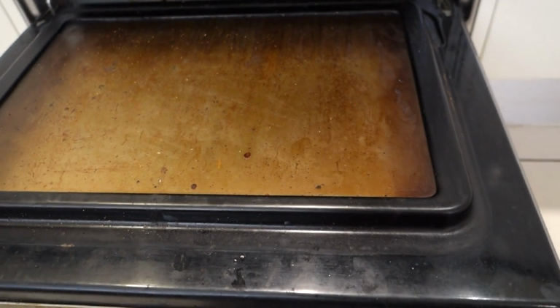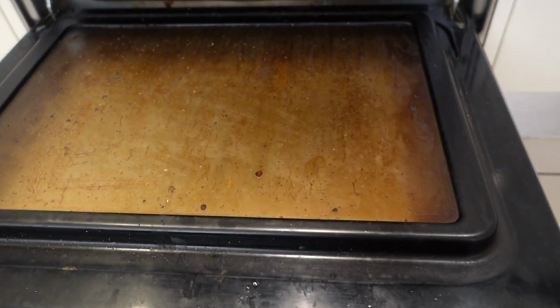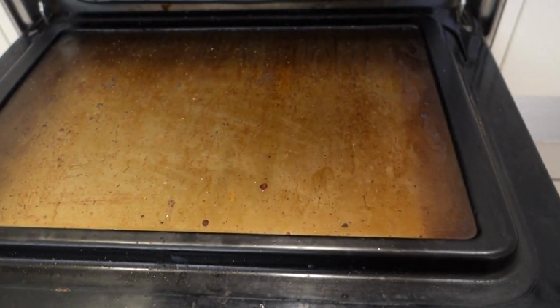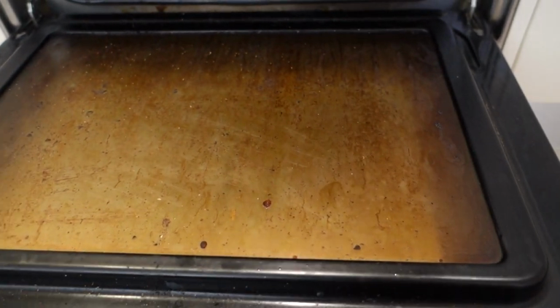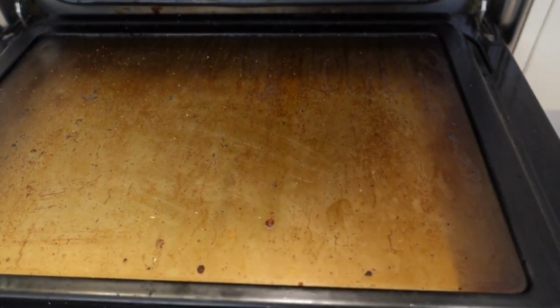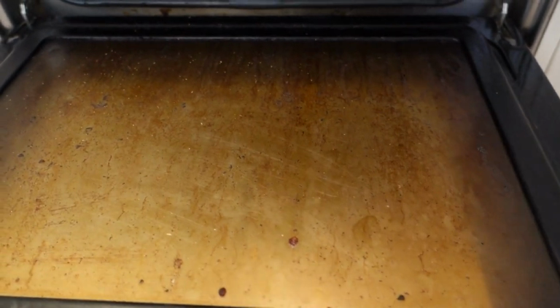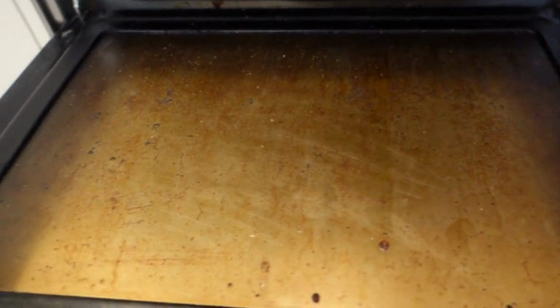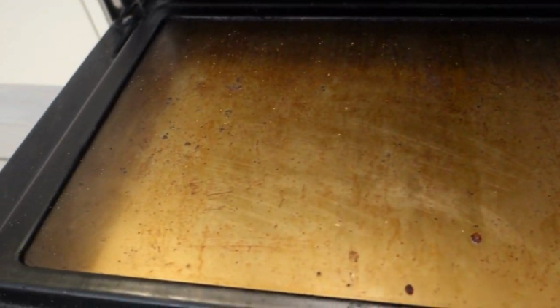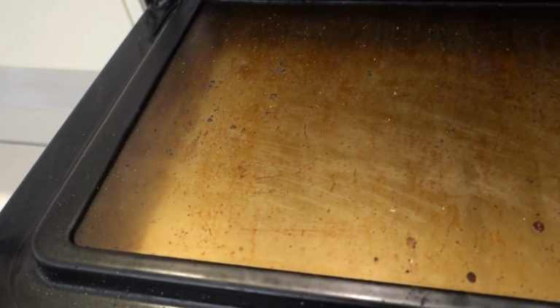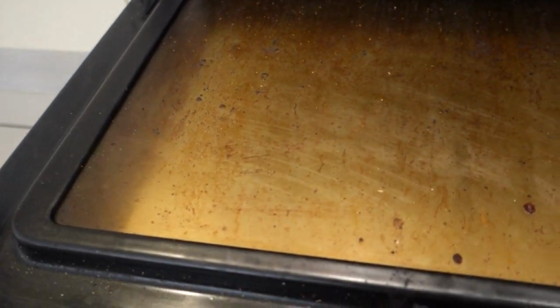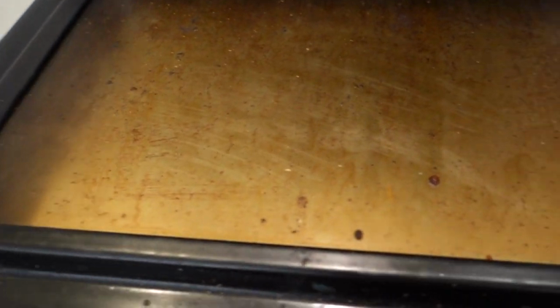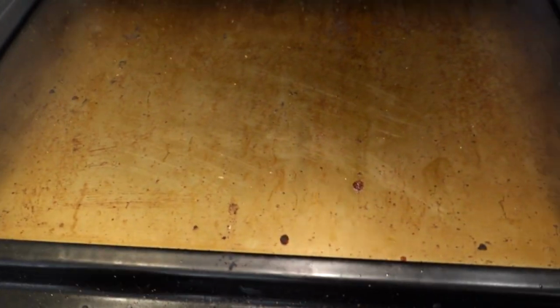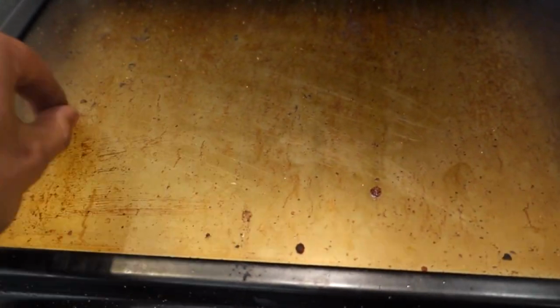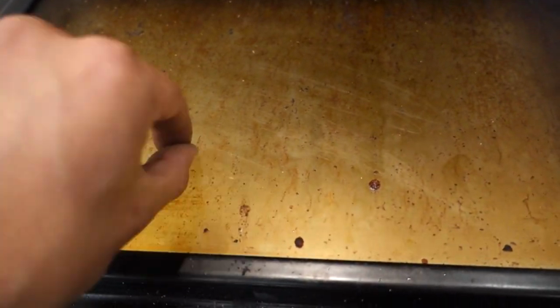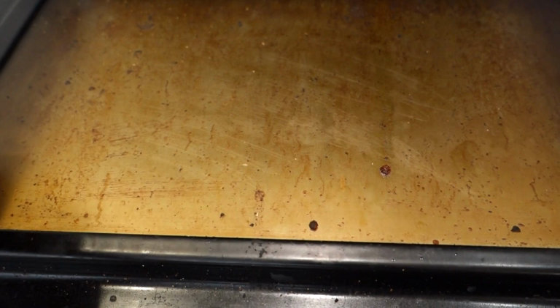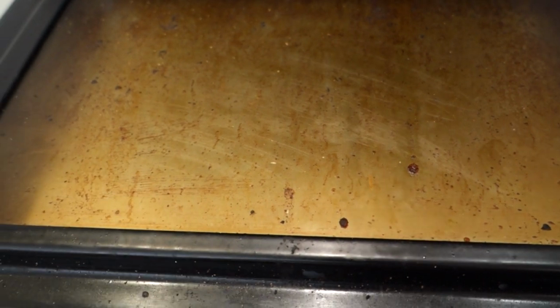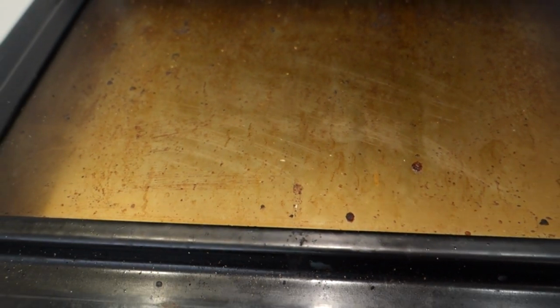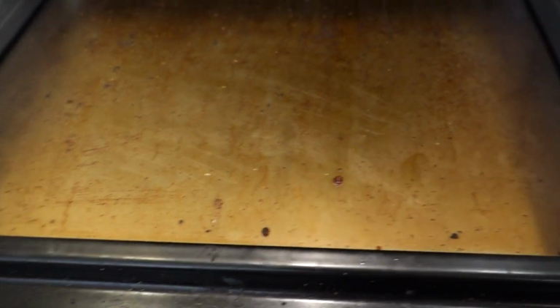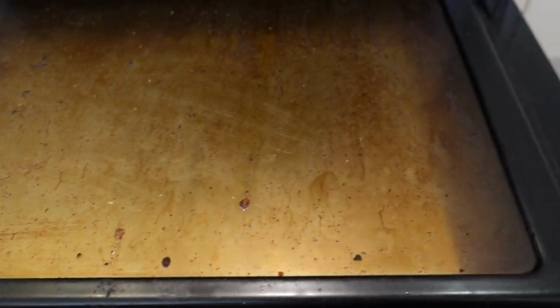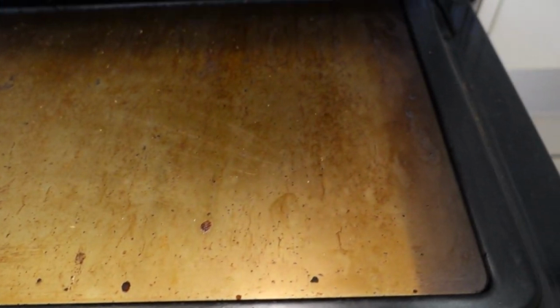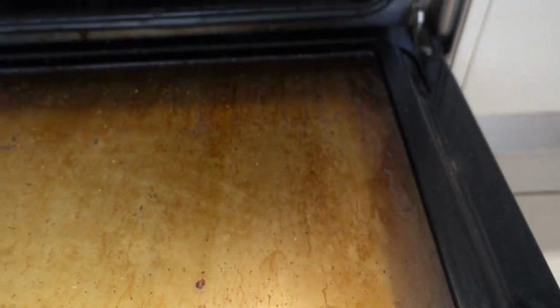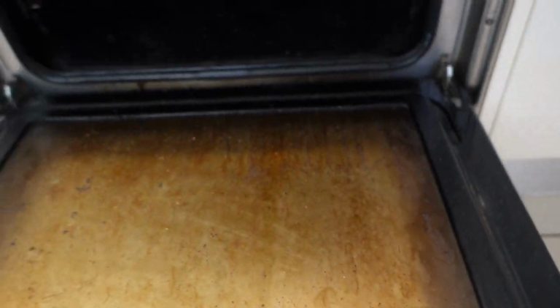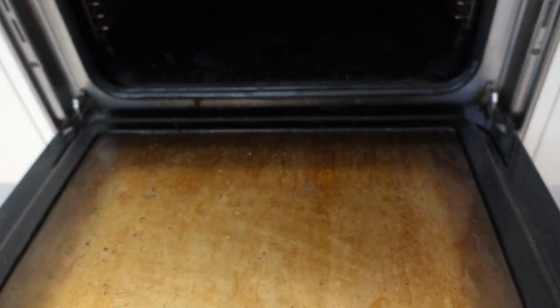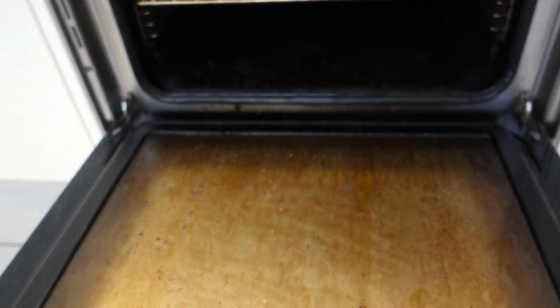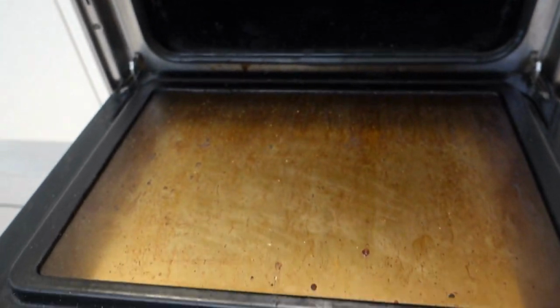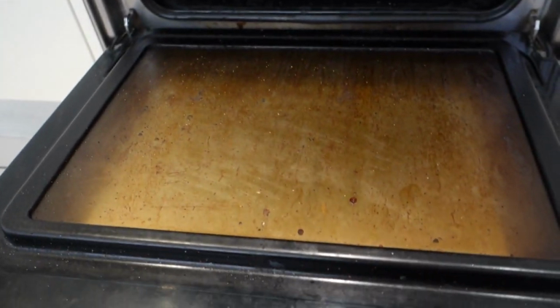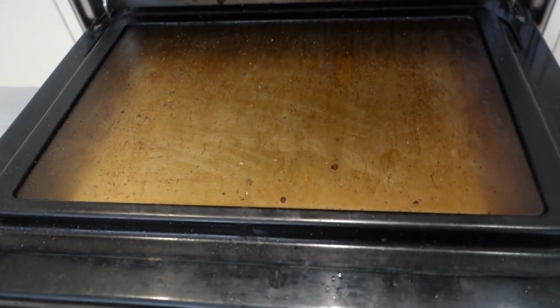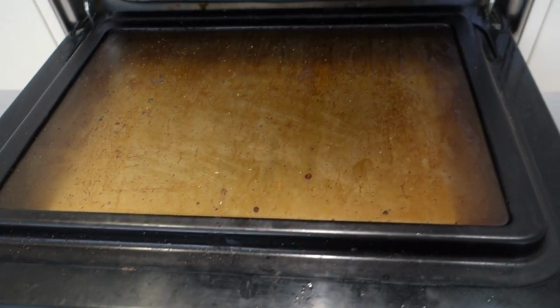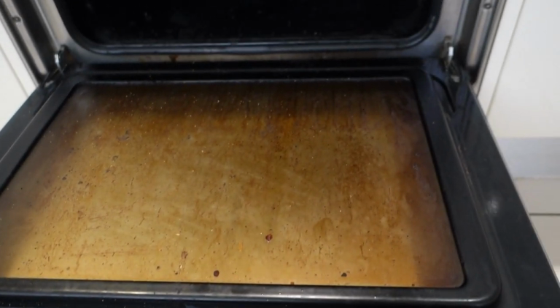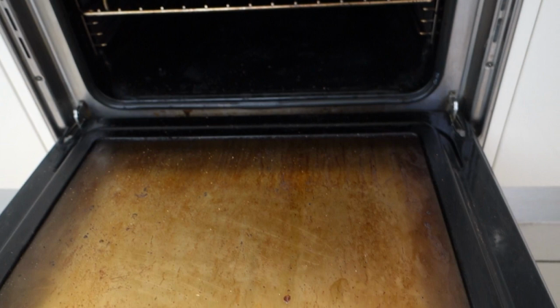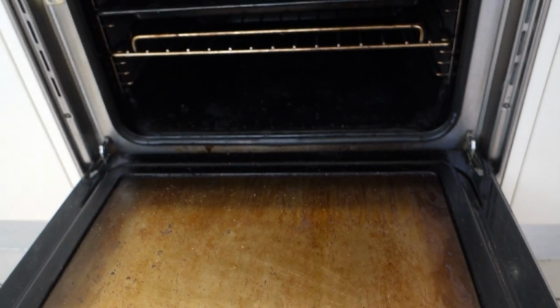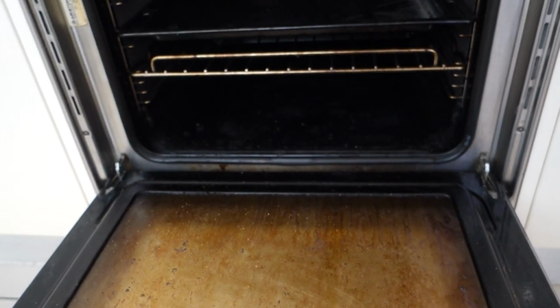So this is the condition of the oven, guys. Horrendous — have a look at that. Really baked on and struggles to come off. This is a really good example to show you guys how effective this product is.